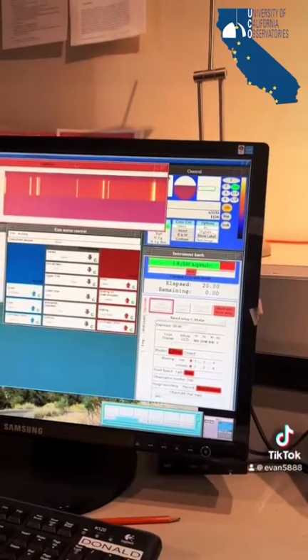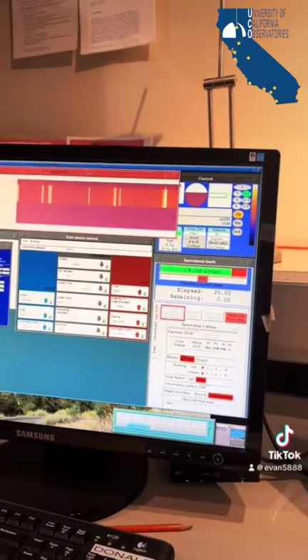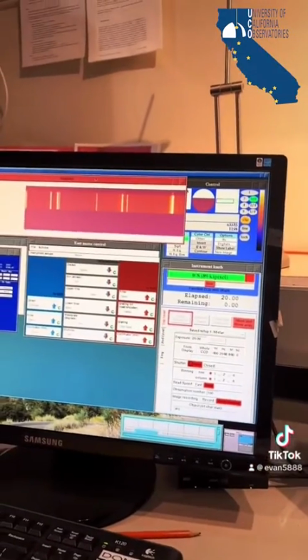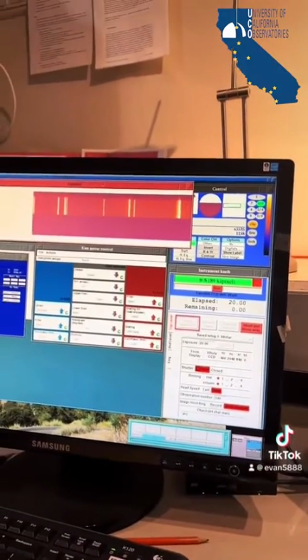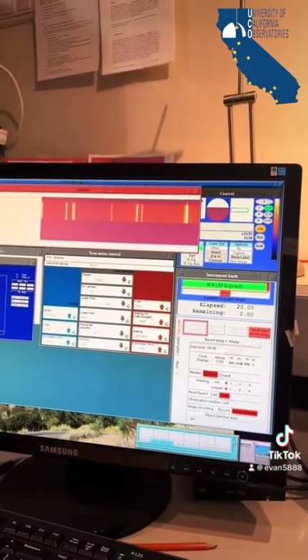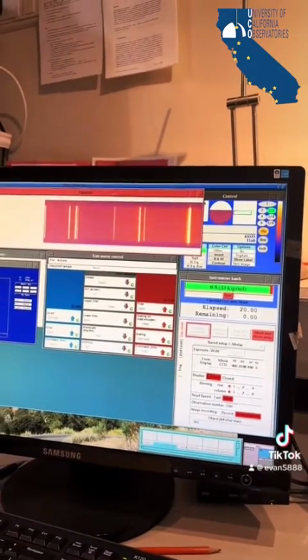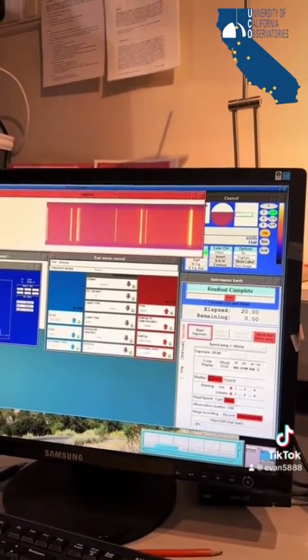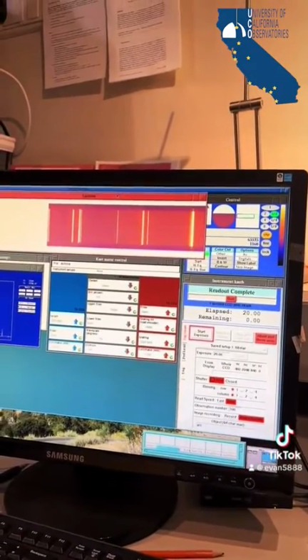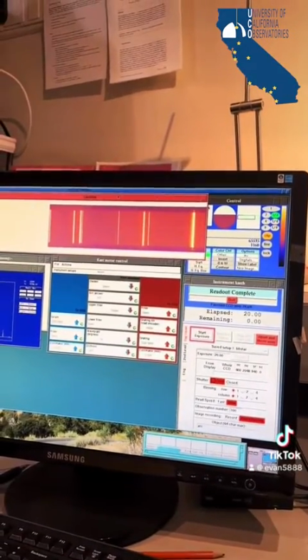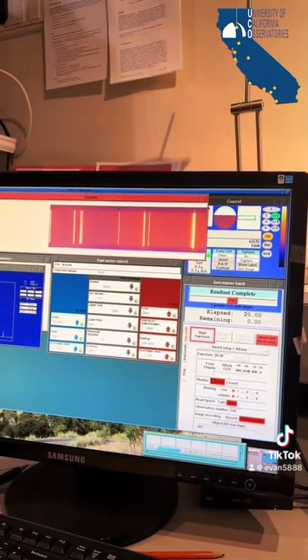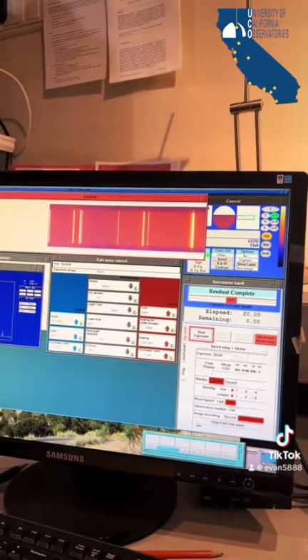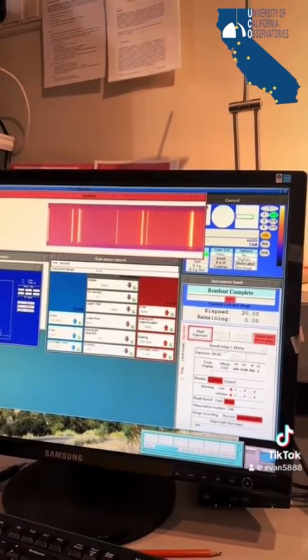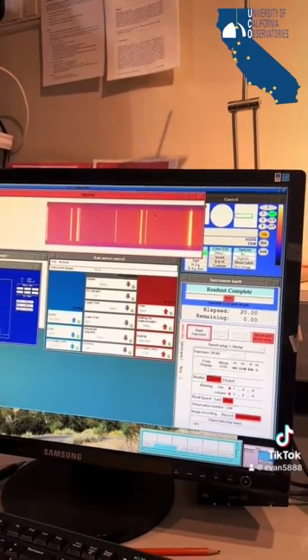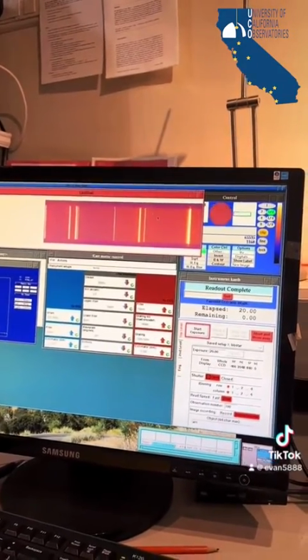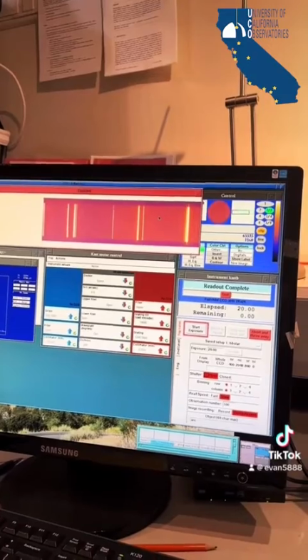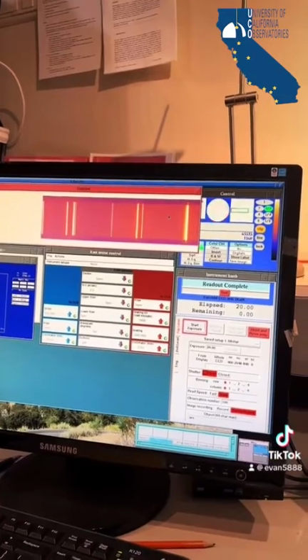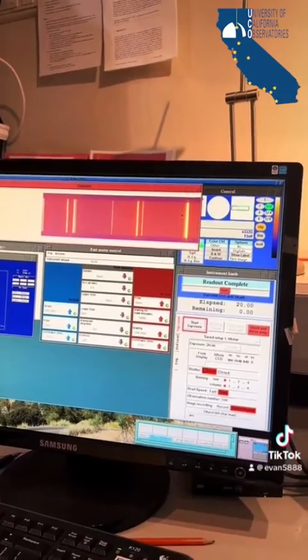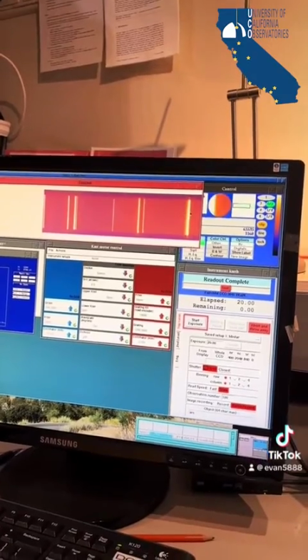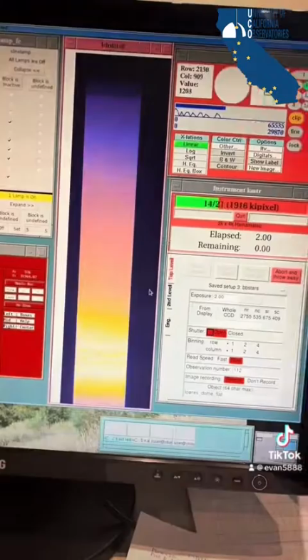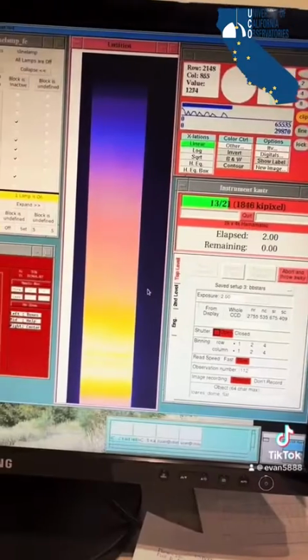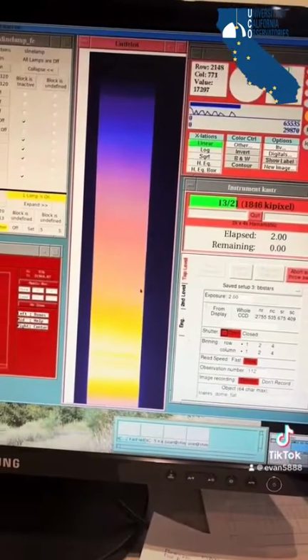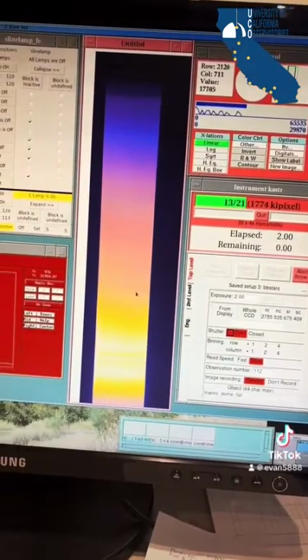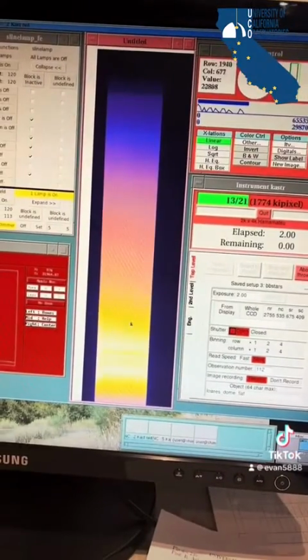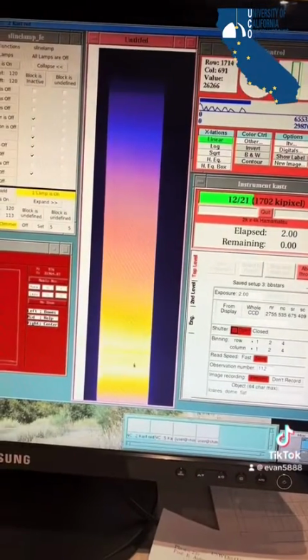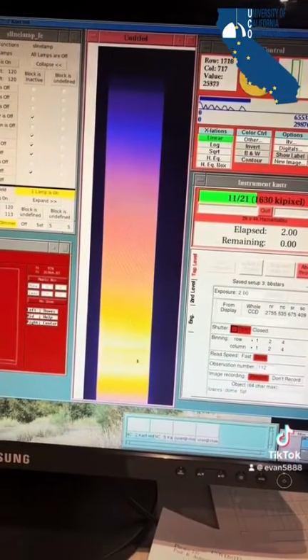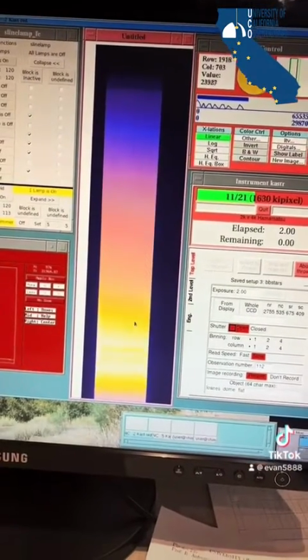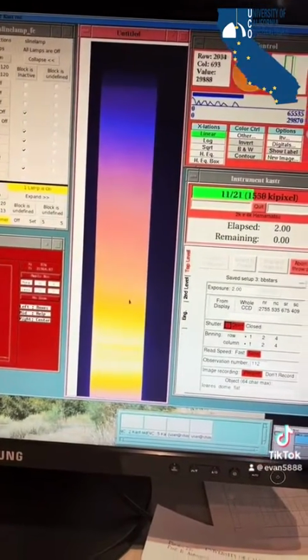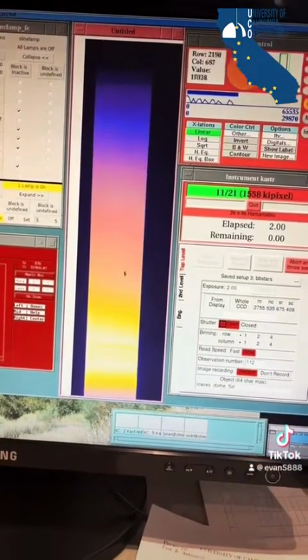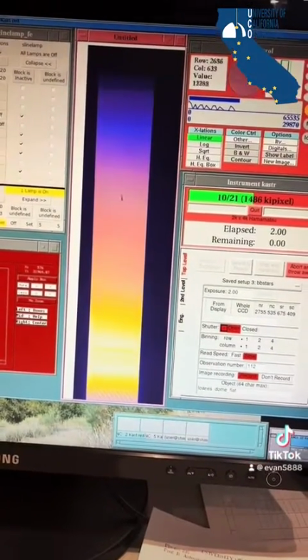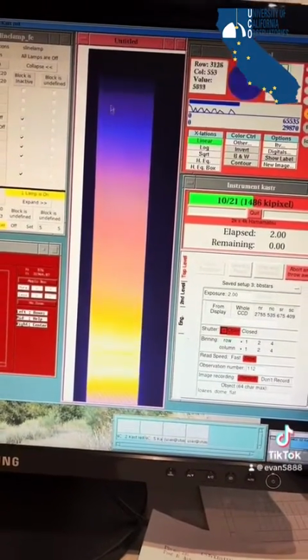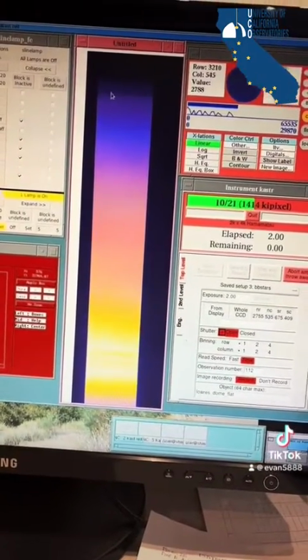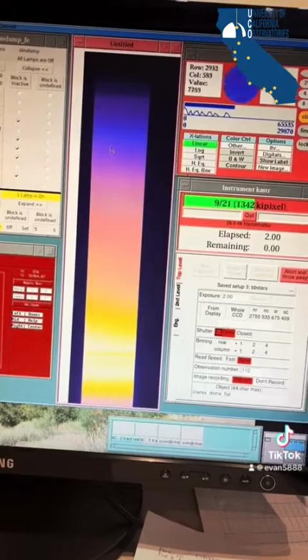Then it's on to lamp arcs to calibrate the spectrum. Lastly, we'll take some flat fields to subtract out any biases.